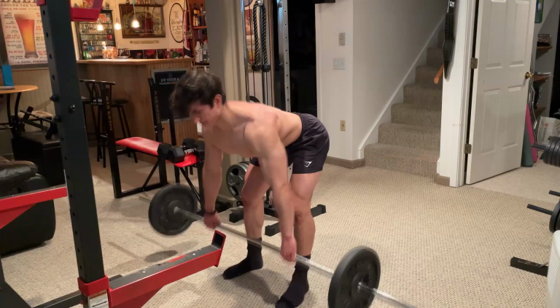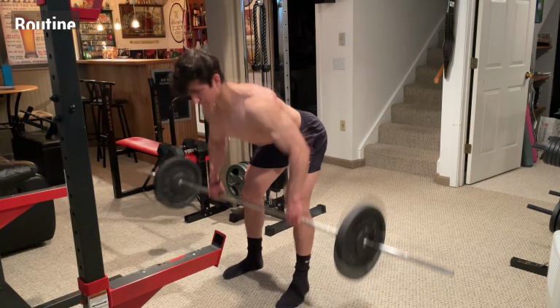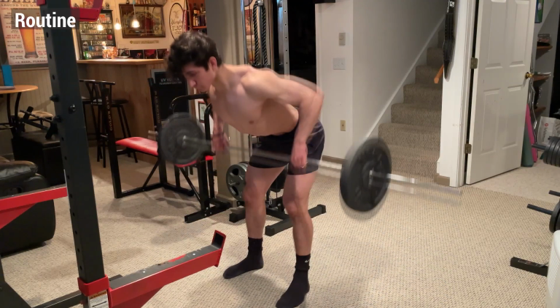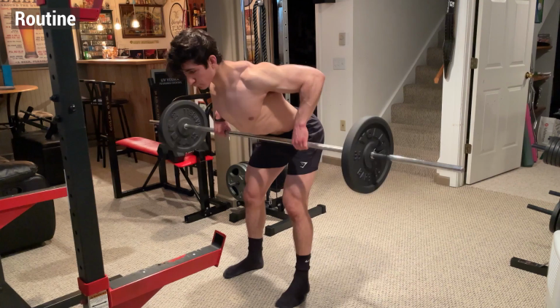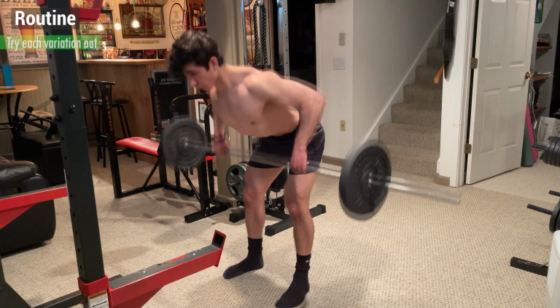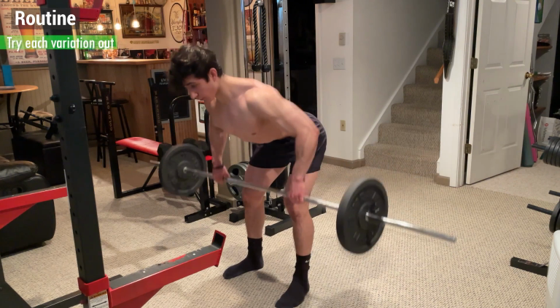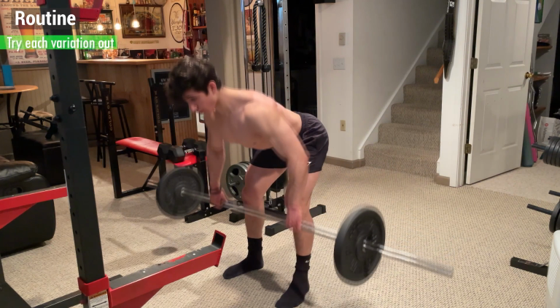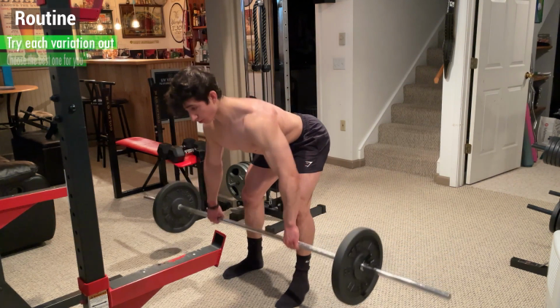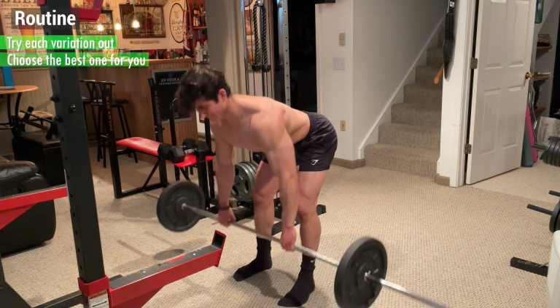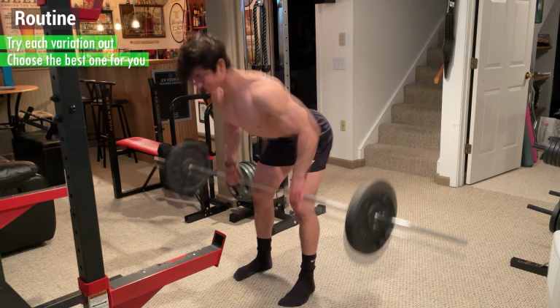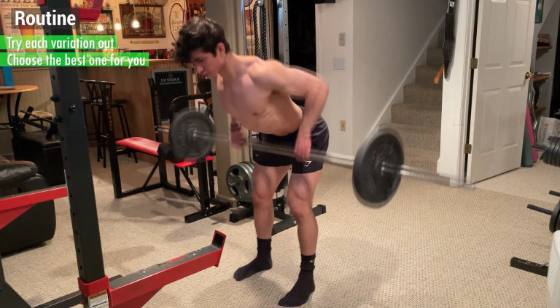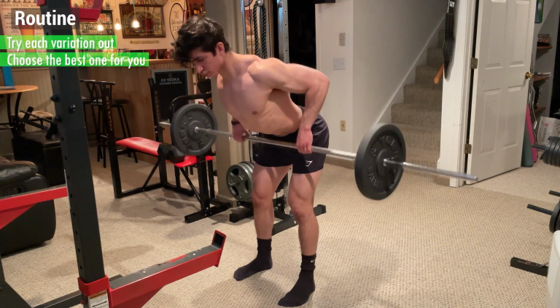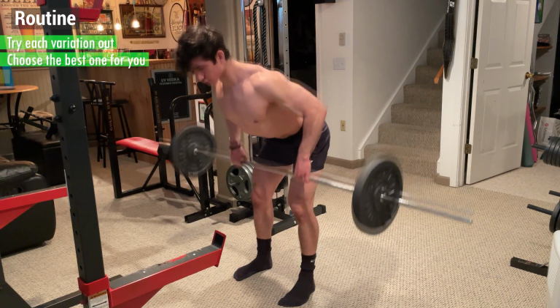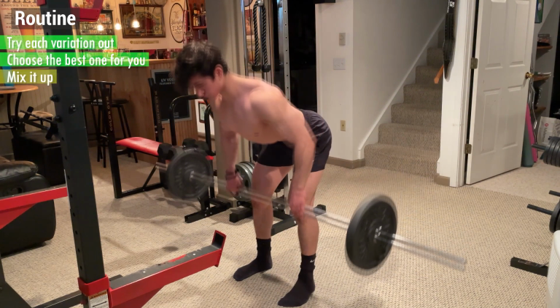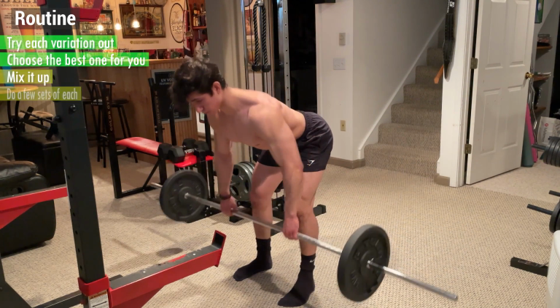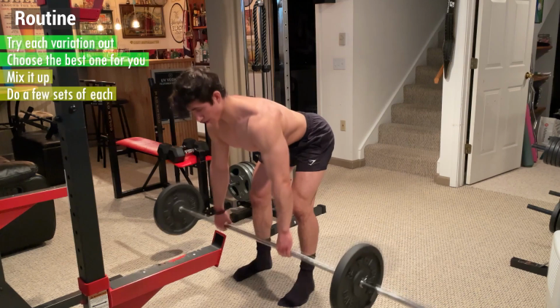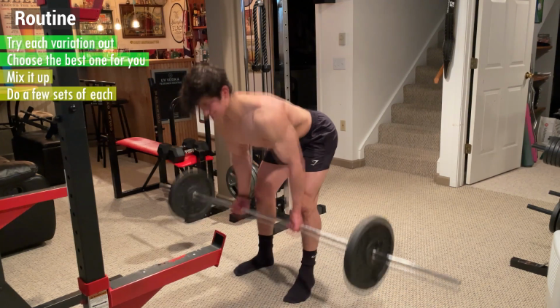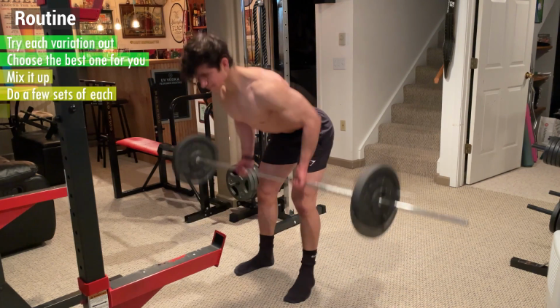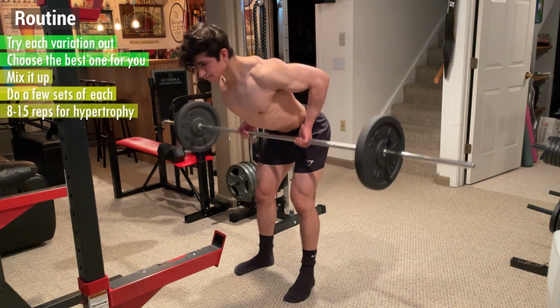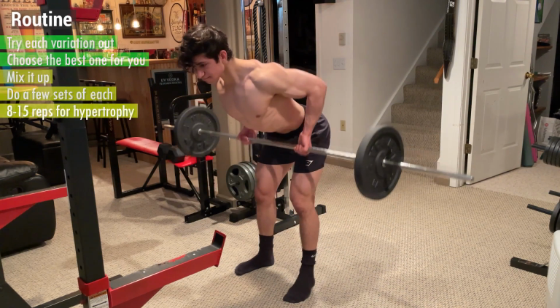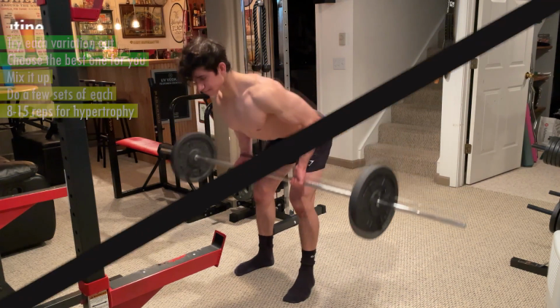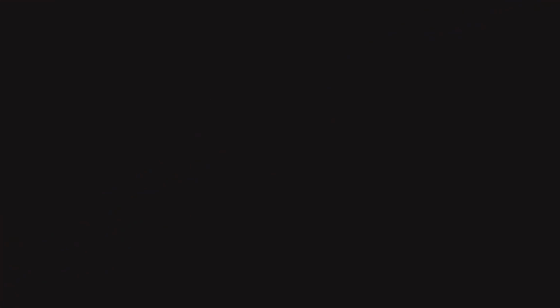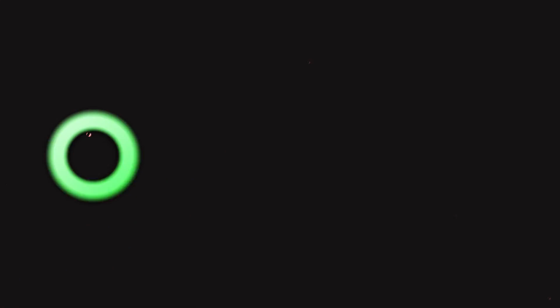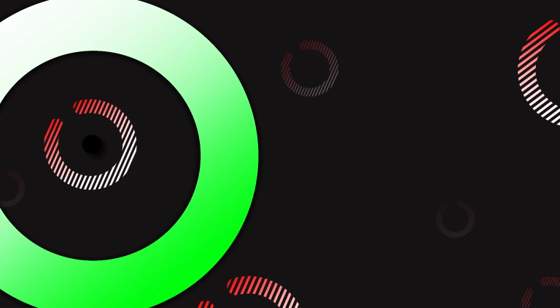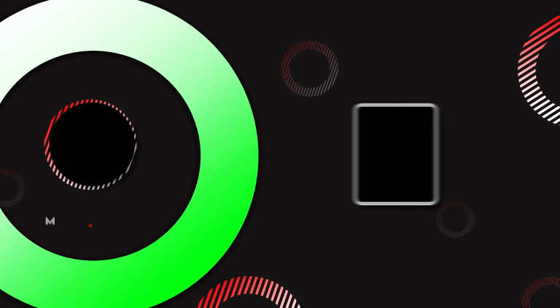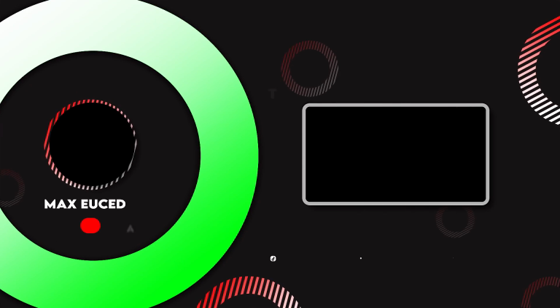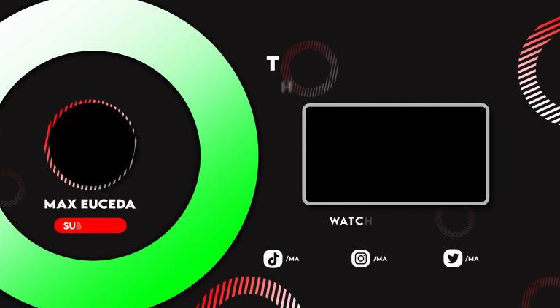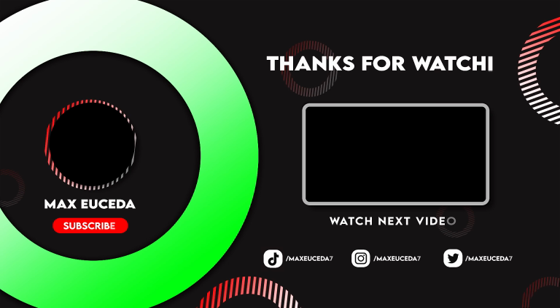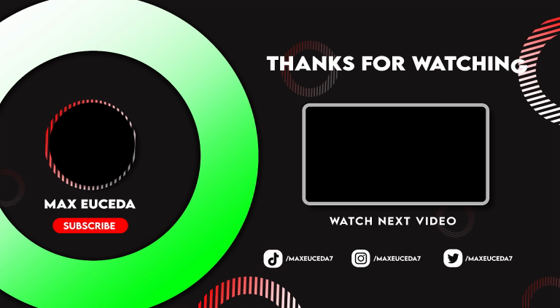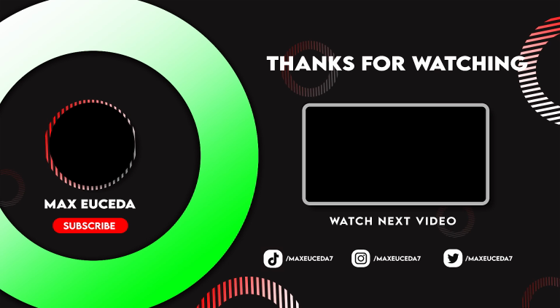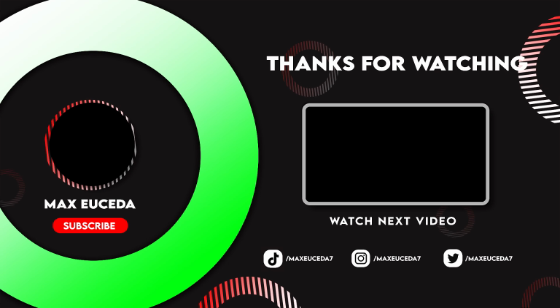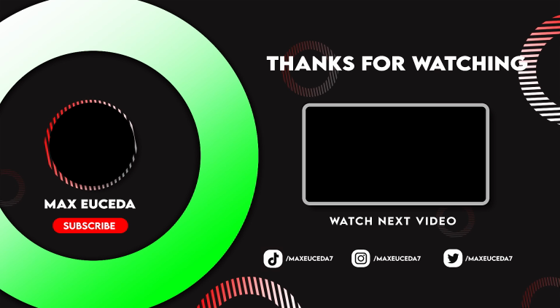To incorporate this into your routine, try each variation and choose the one that best suits your goals. Feel free to mix it up and do a few sets of each to target all the muscles of your back. That's it for this tutorial — leave a like if you enjoyed, comment what you want to see next, and subscribe for more!